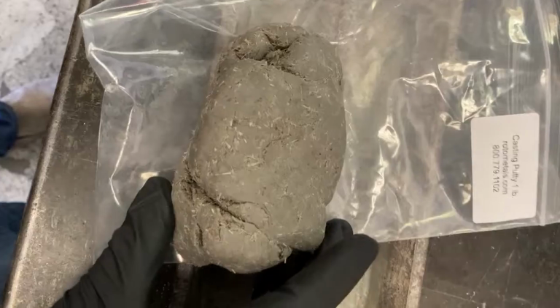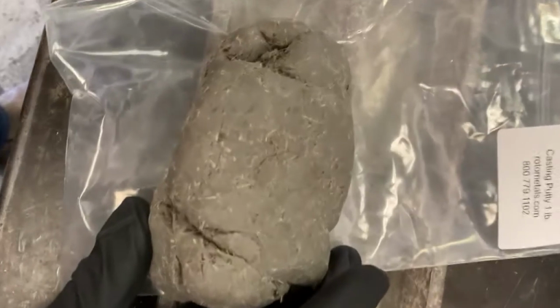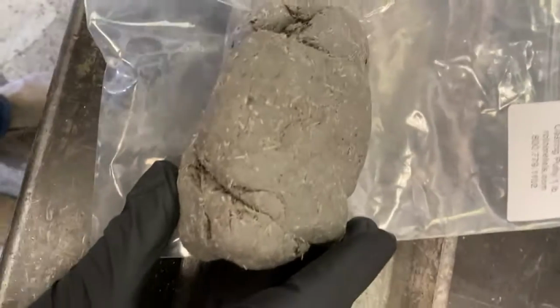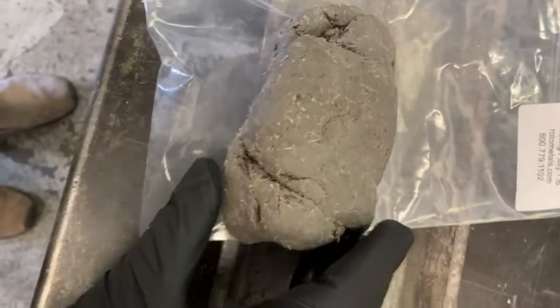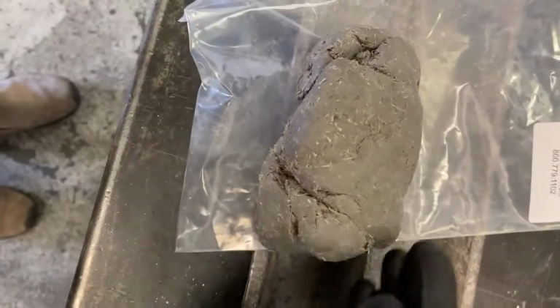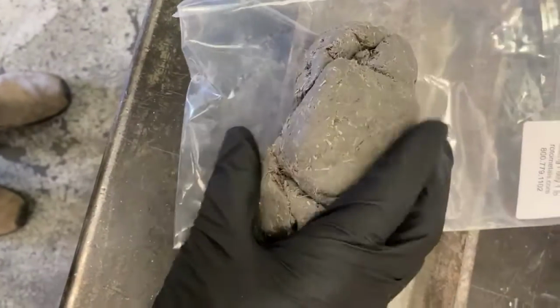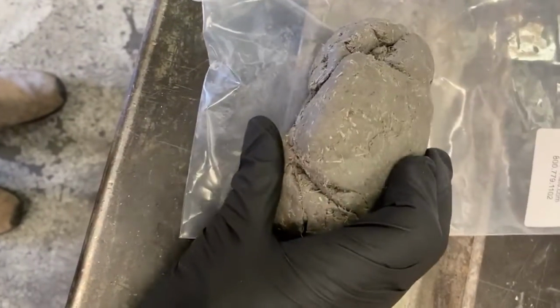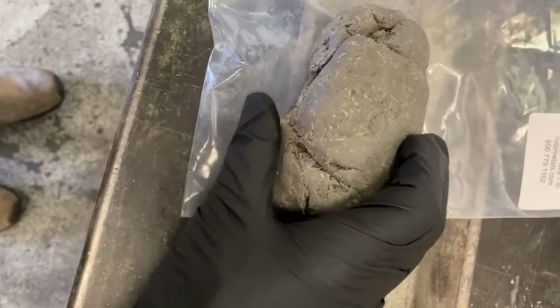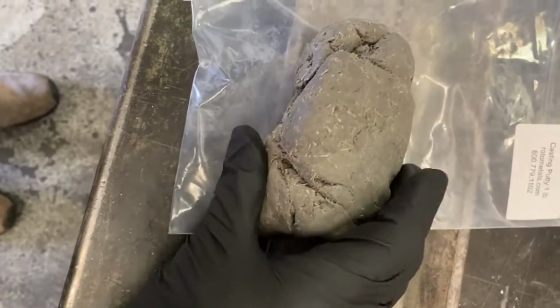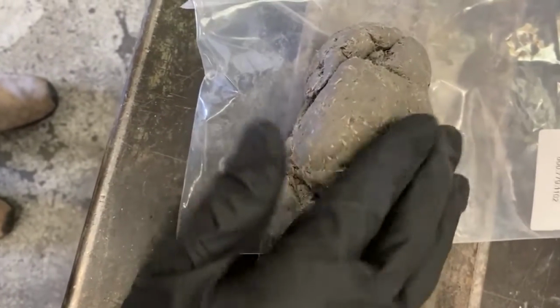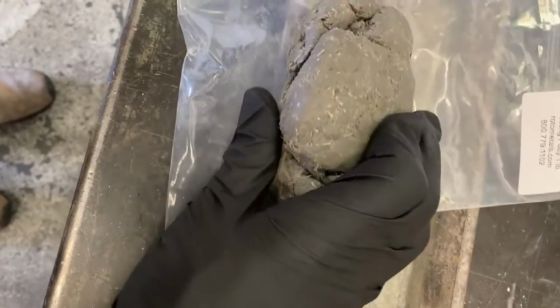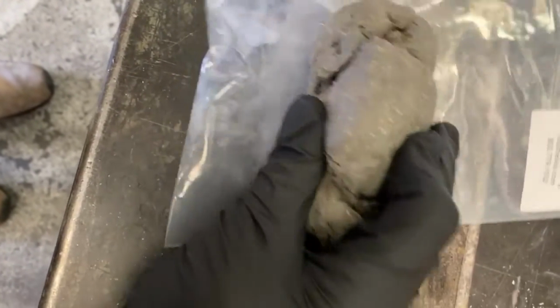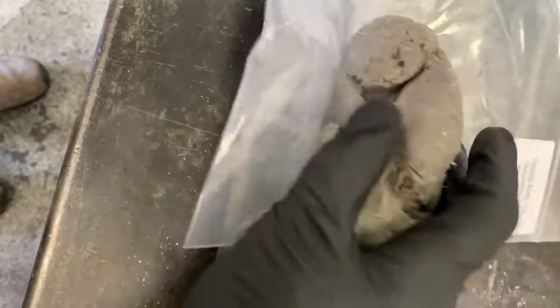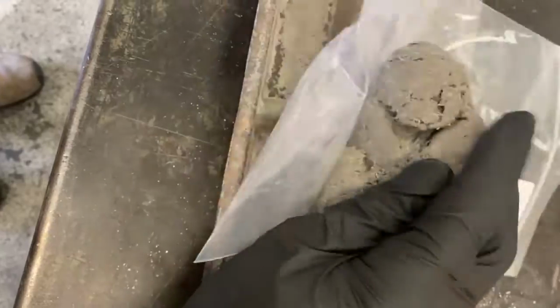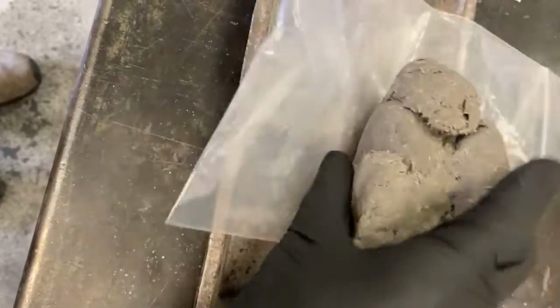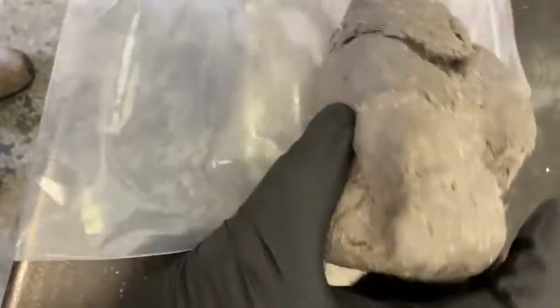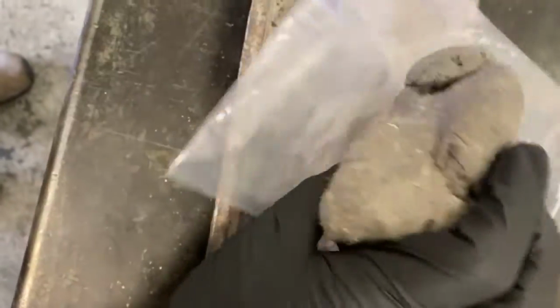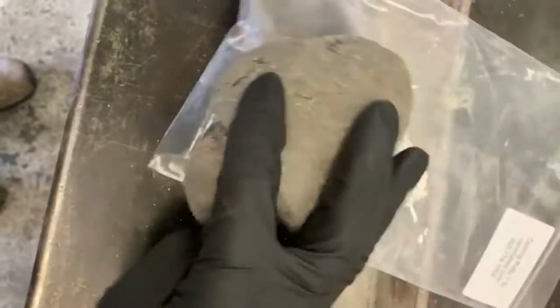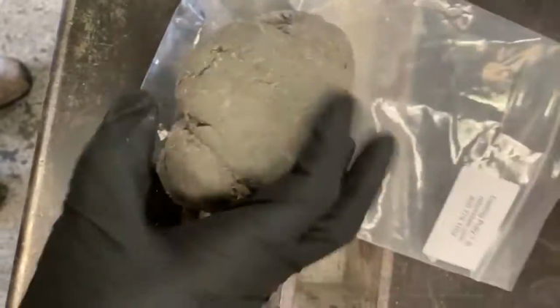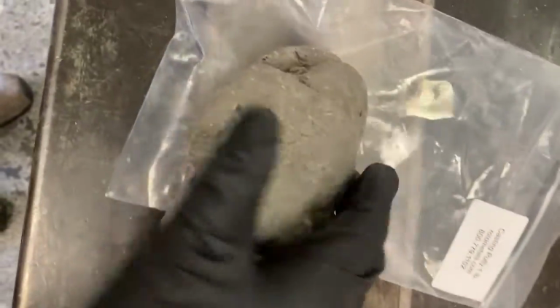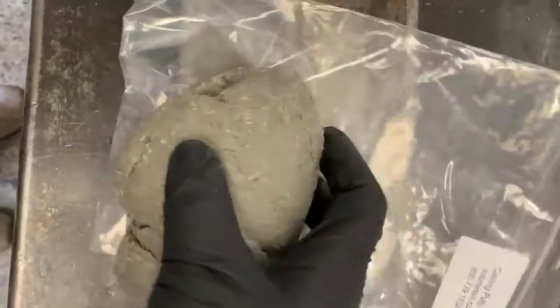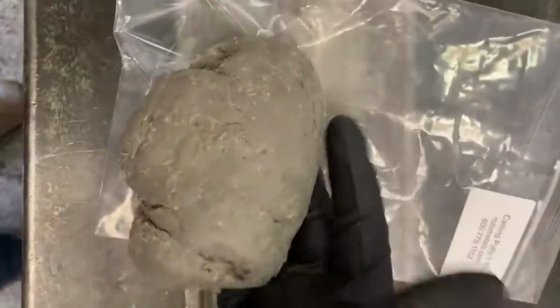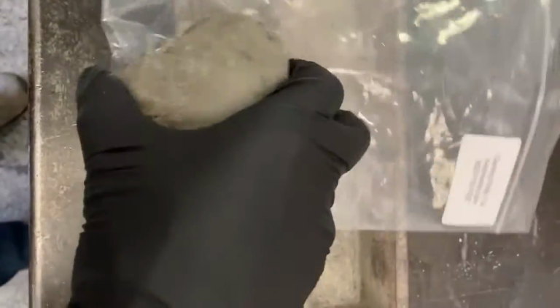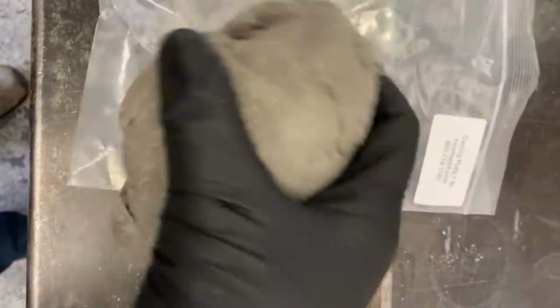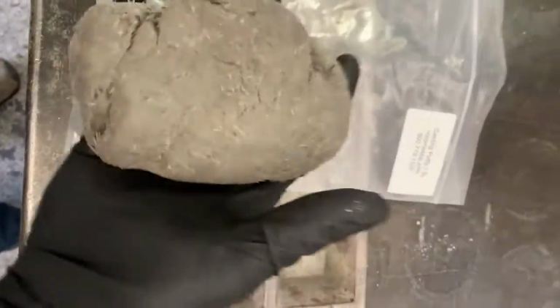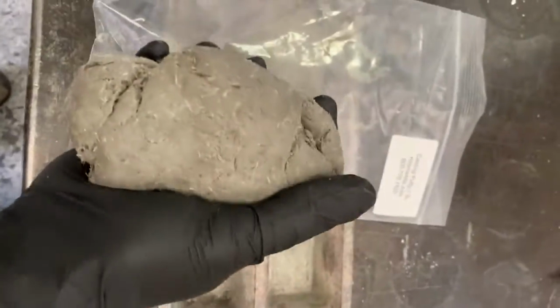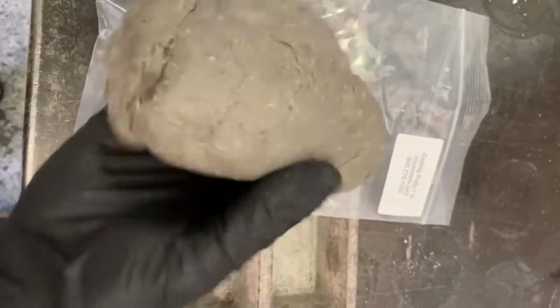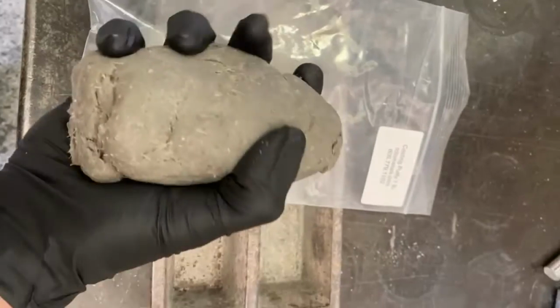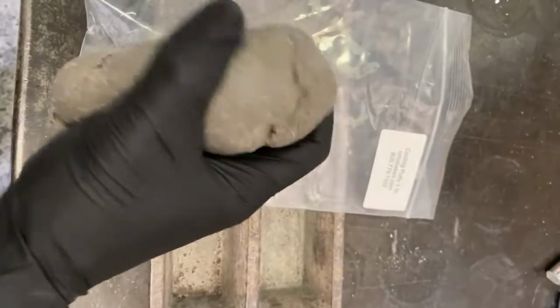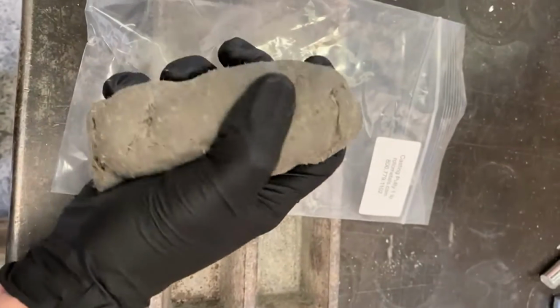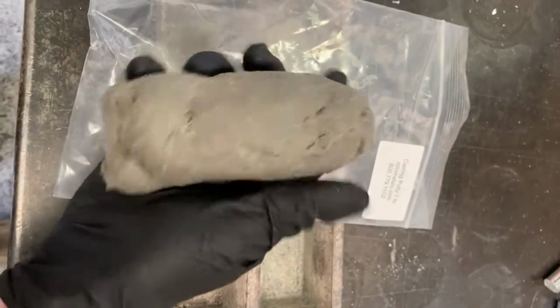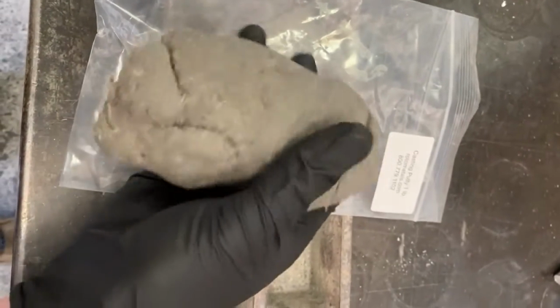This is our Rota Metals casting putty. It's a high temperature putty. This is a one pound chunk to give you some scale — a little bigger than the size of your hand or your fist.